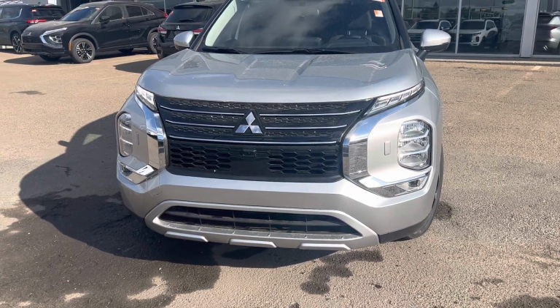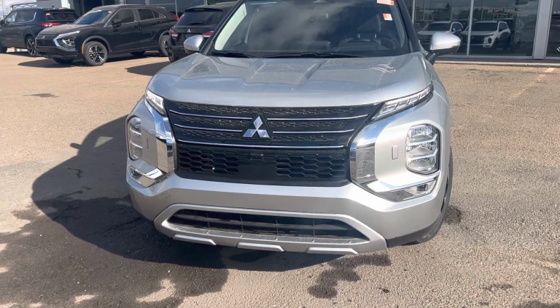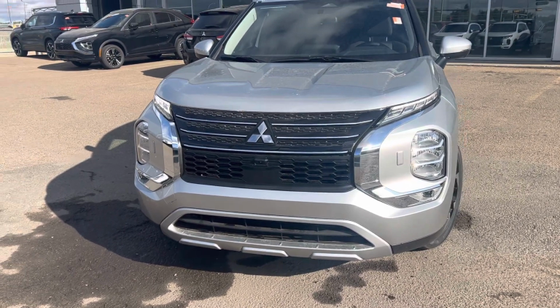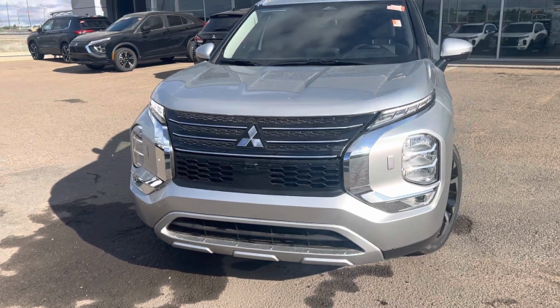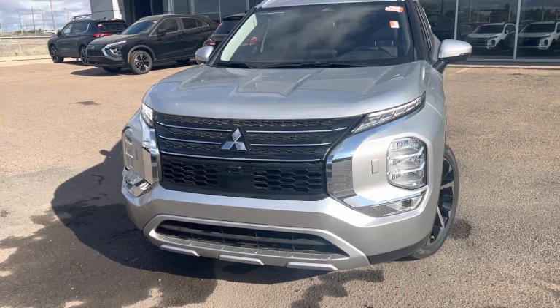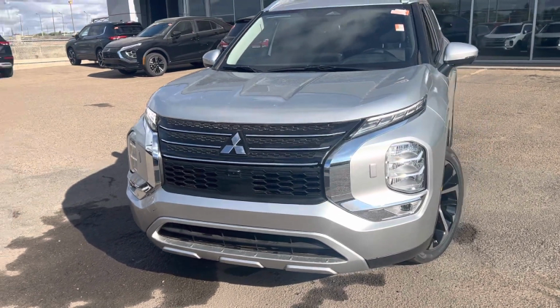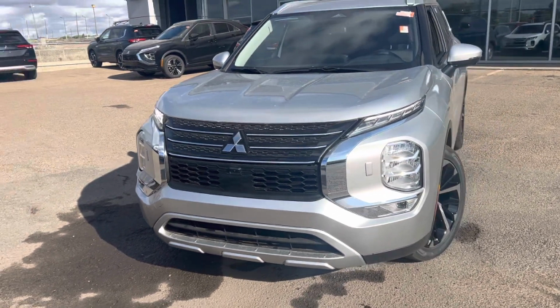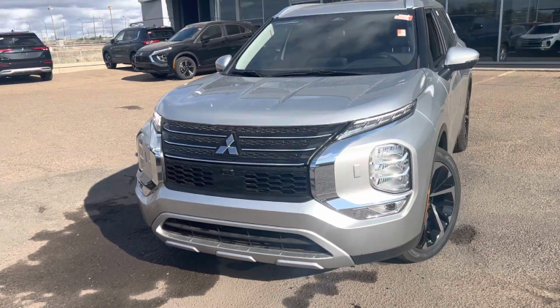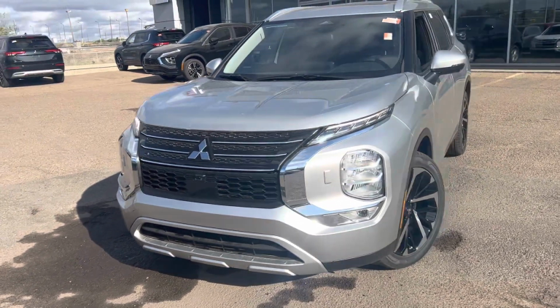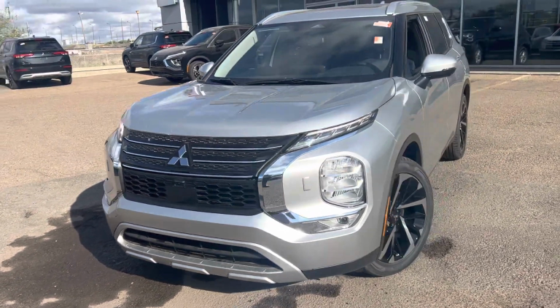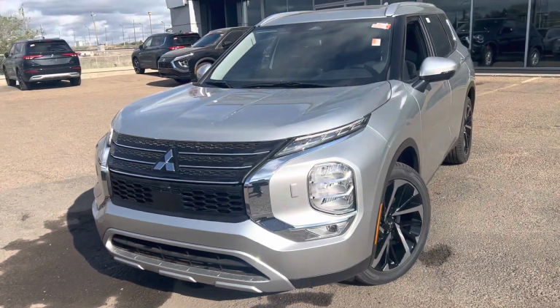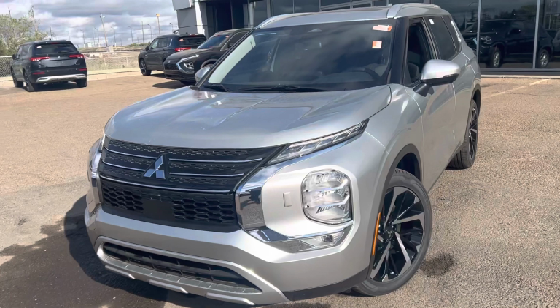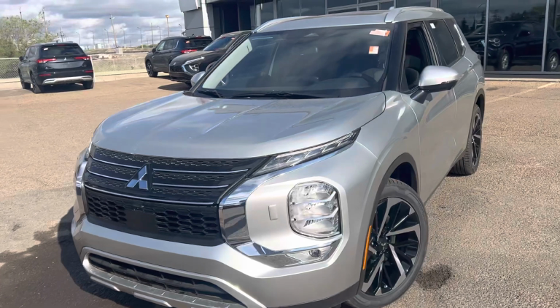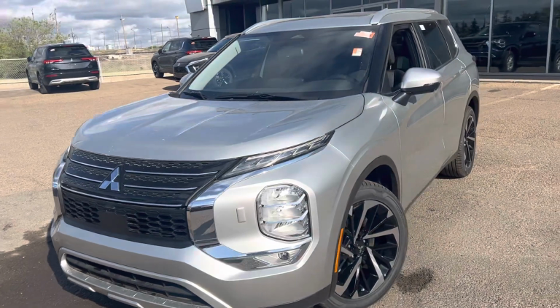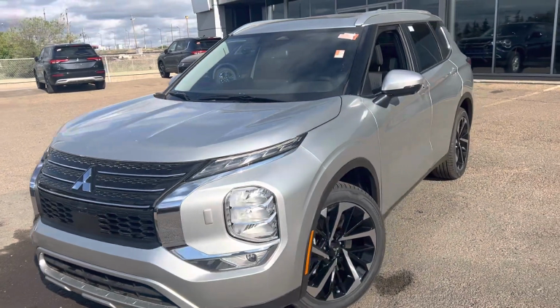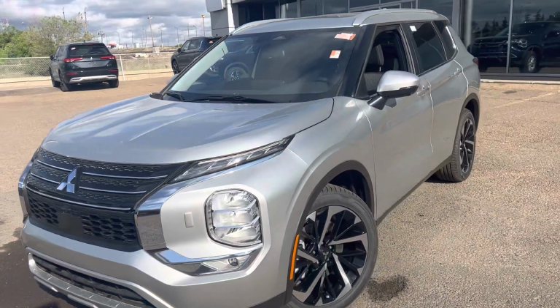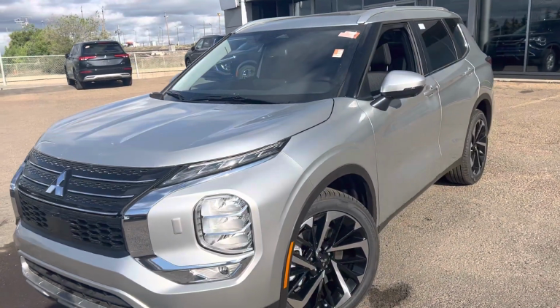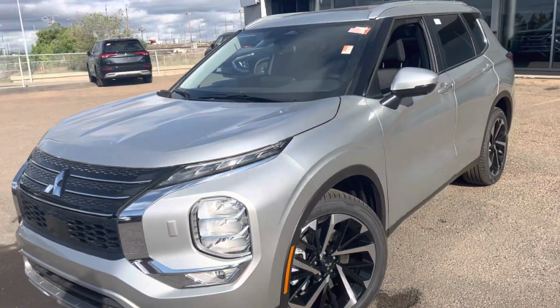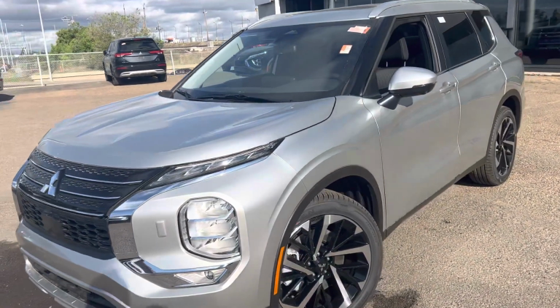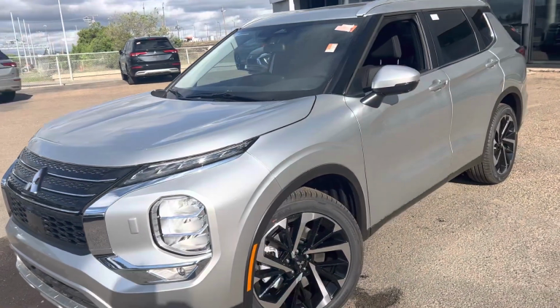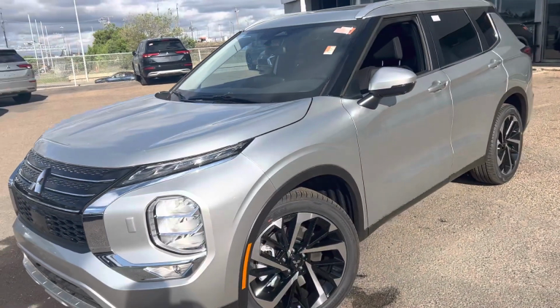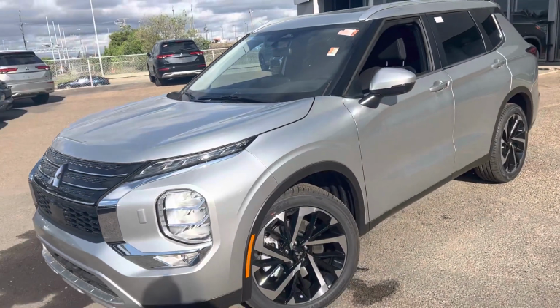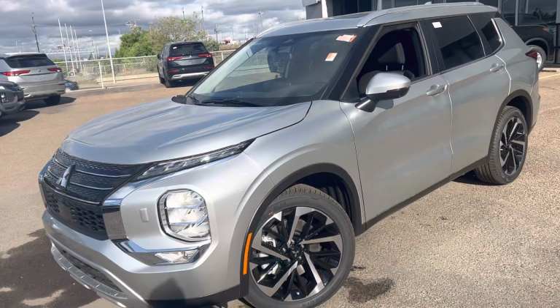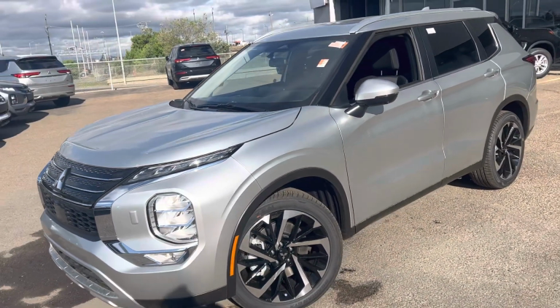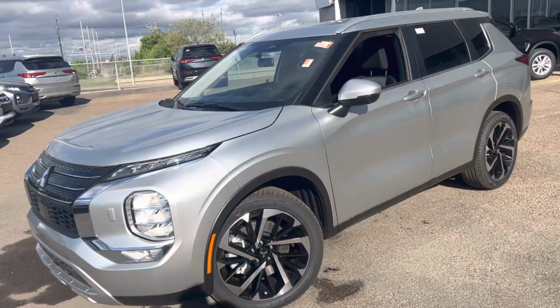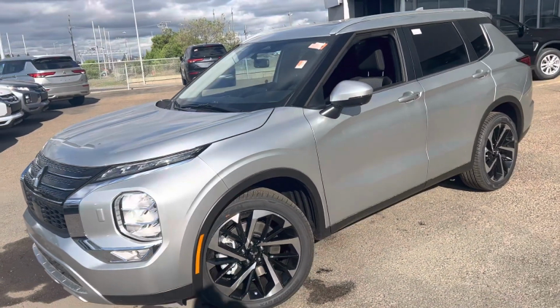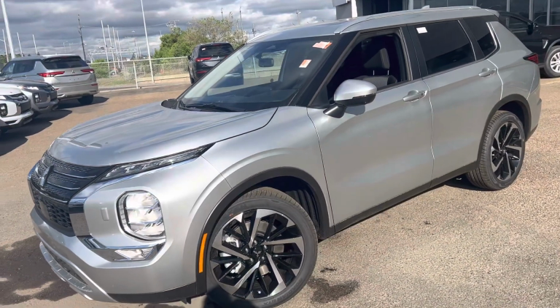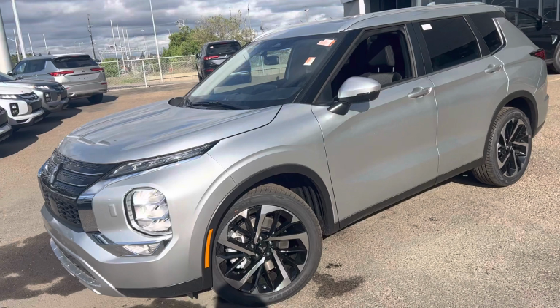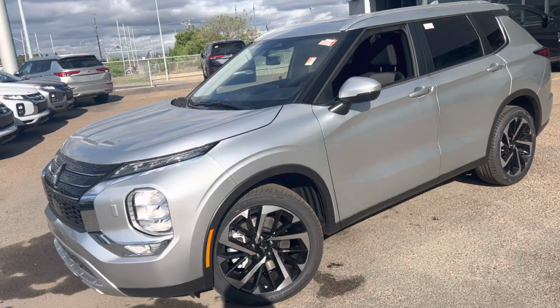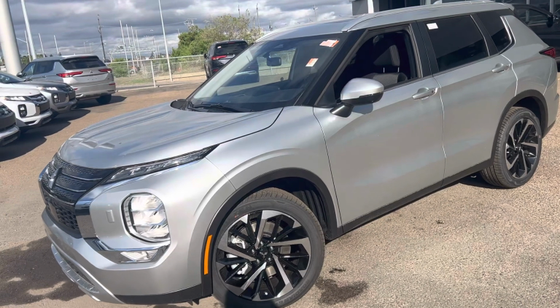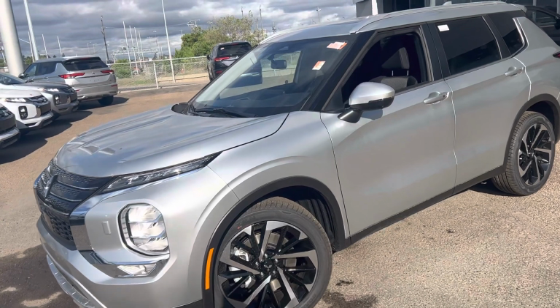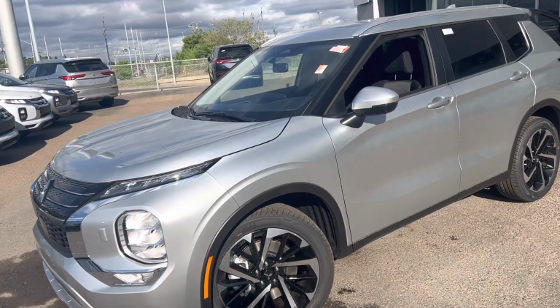Hey, it's Mike here from North Side Mitsubishi. I just wanted to send you a quick custom walk-around video. This is our 2023 Mitsubishi Outlander — this is the LE base model.